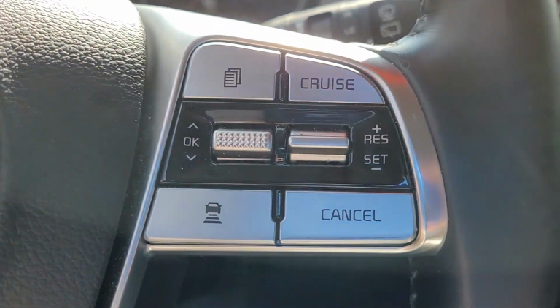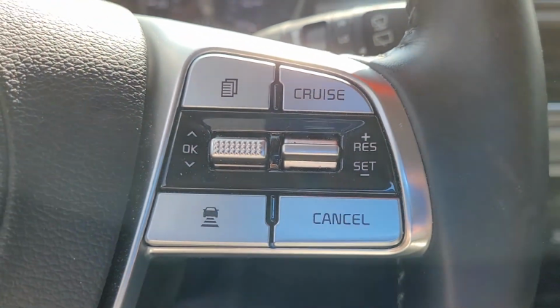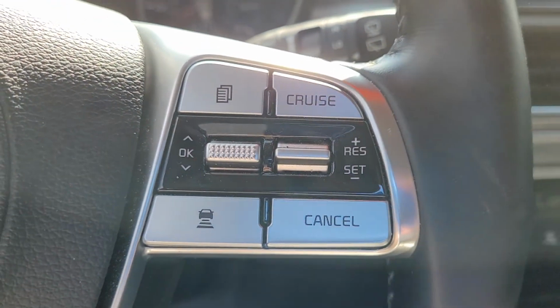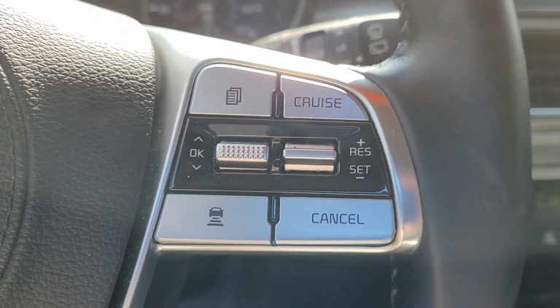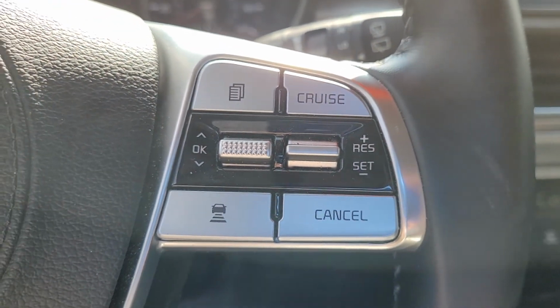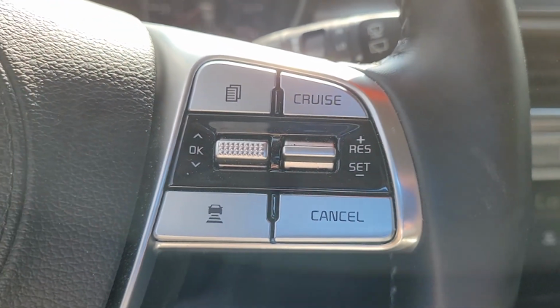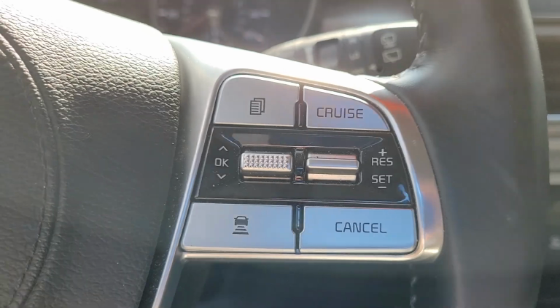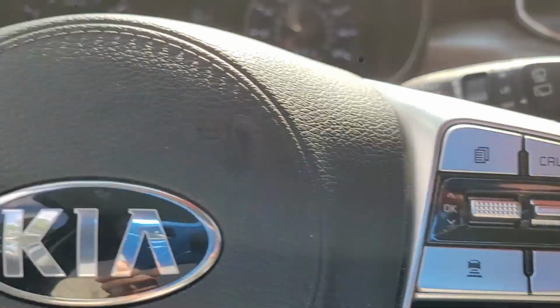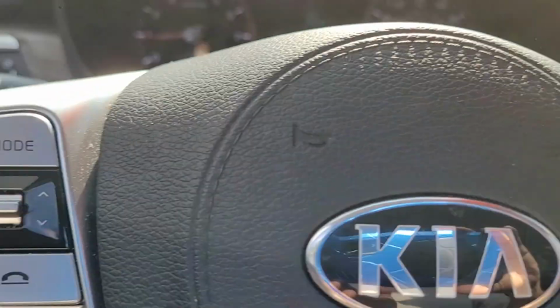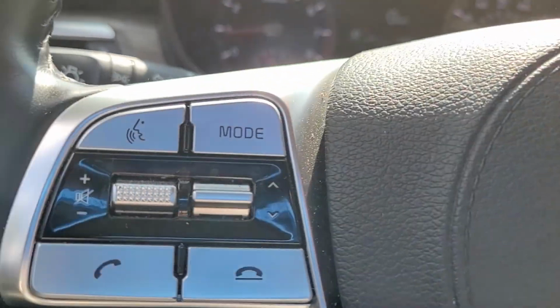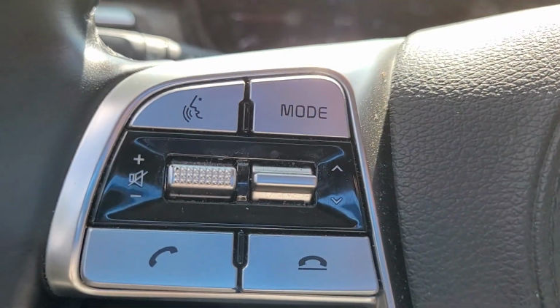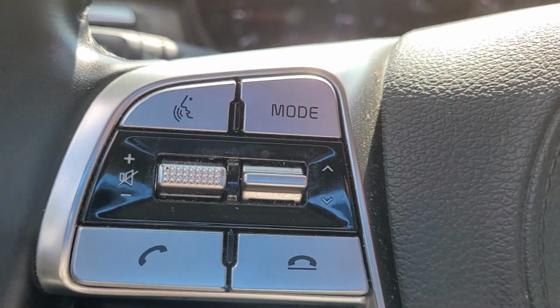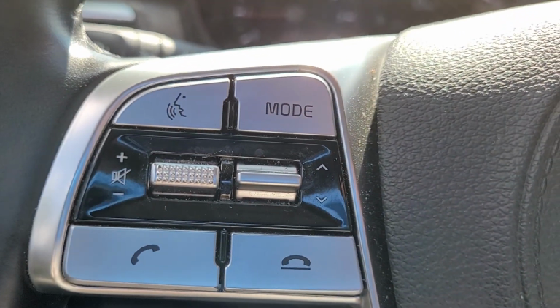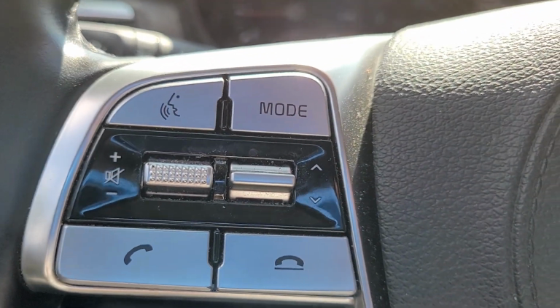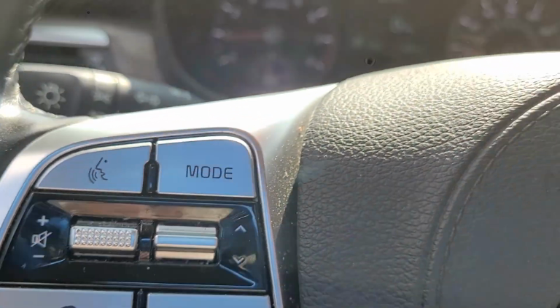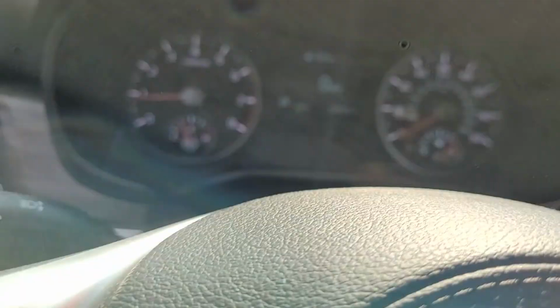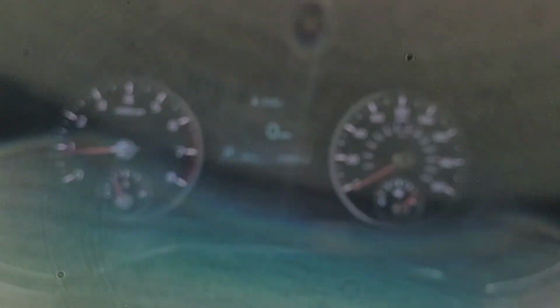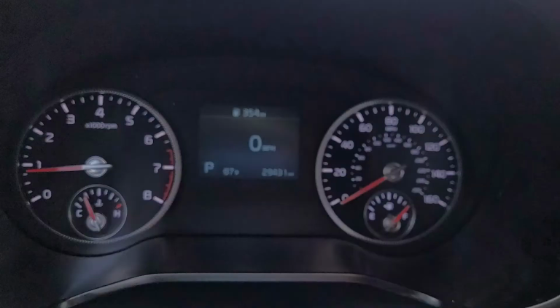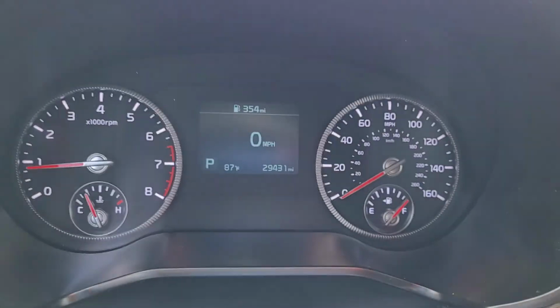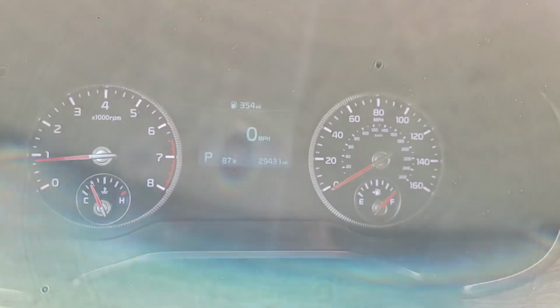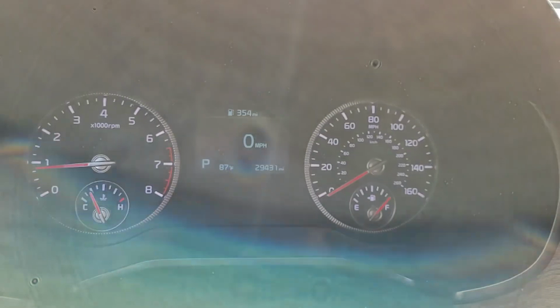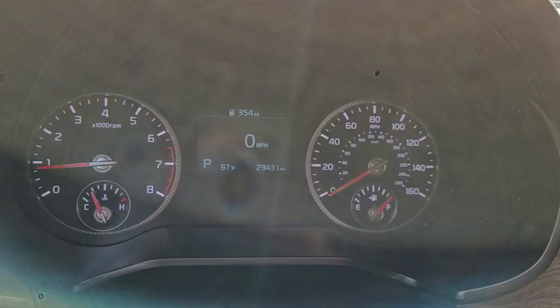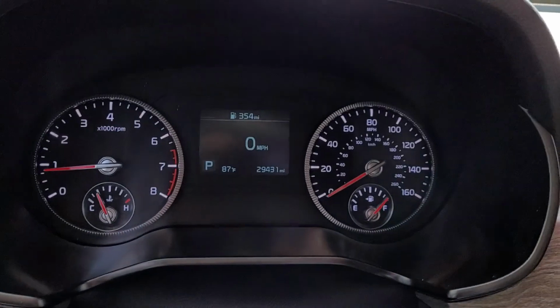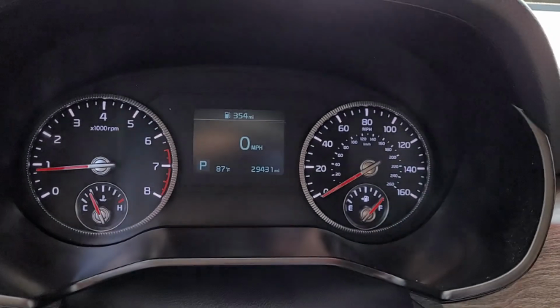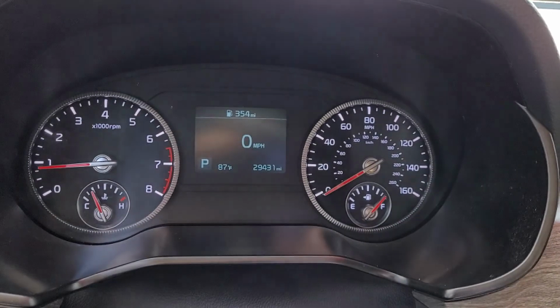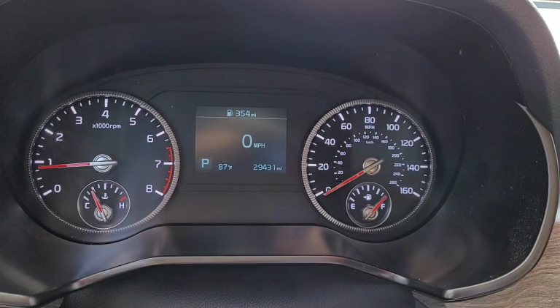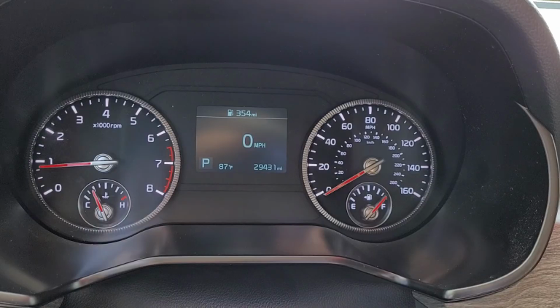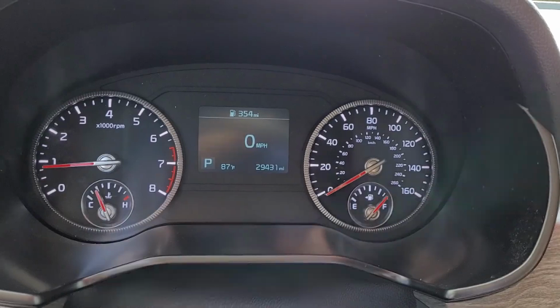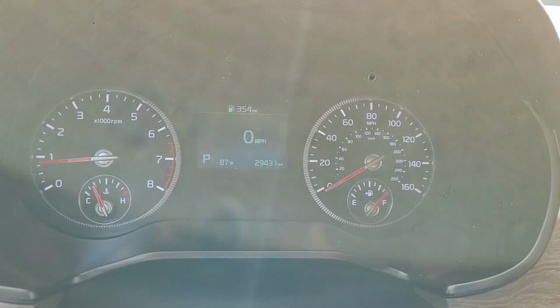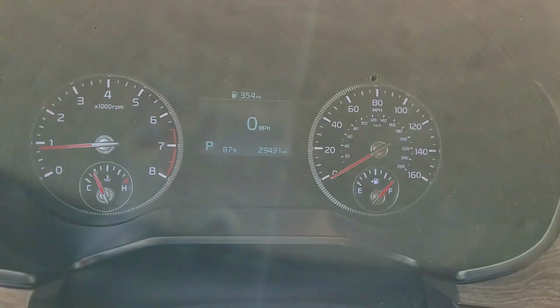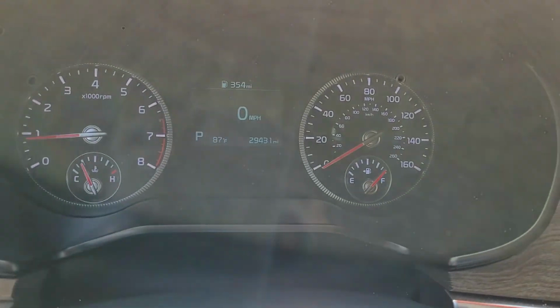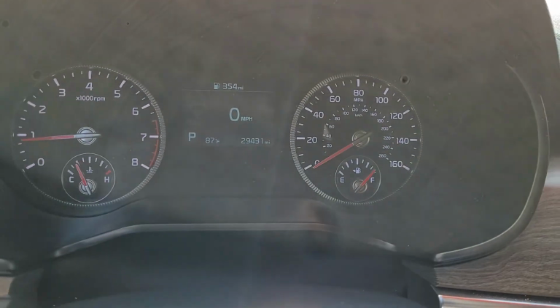In the steering wheel you've got your cruise control, your Bluetooth, and other safety features as well — conveniently and safely located so you keep your hands on the wheel at all times.